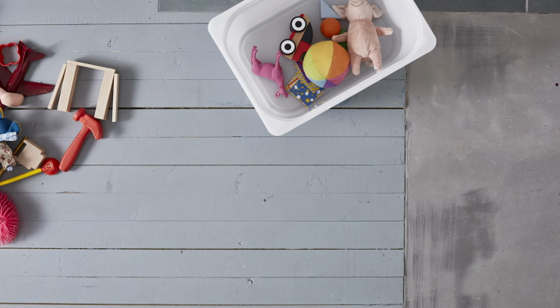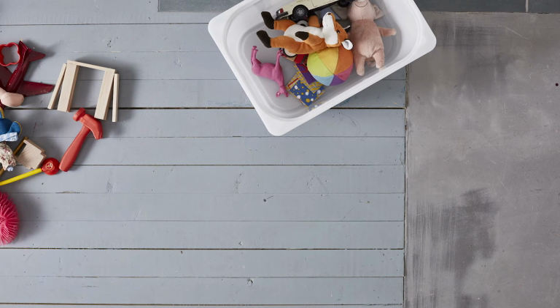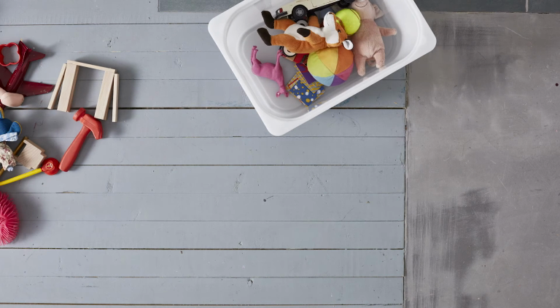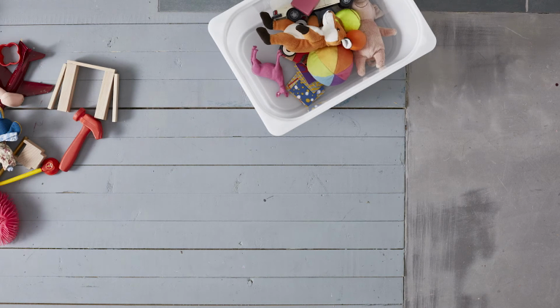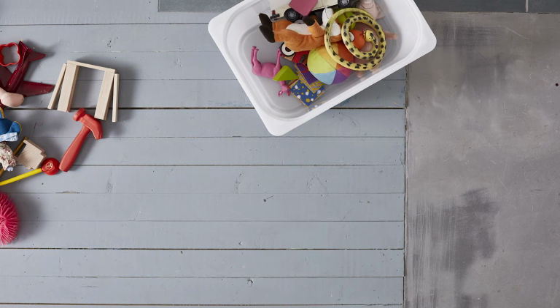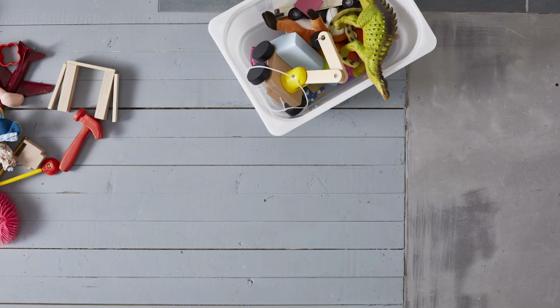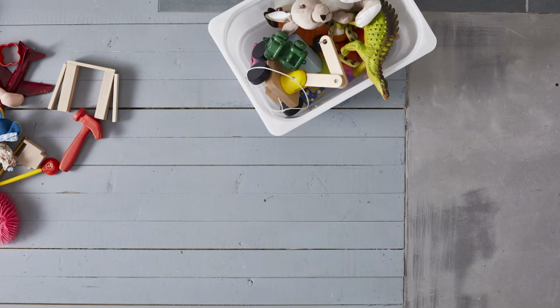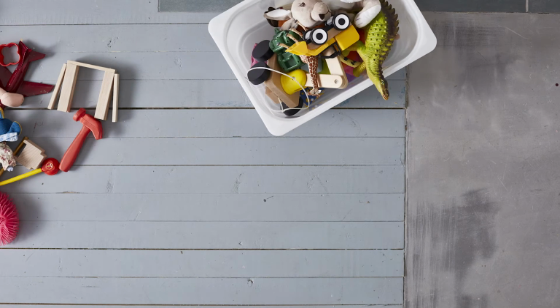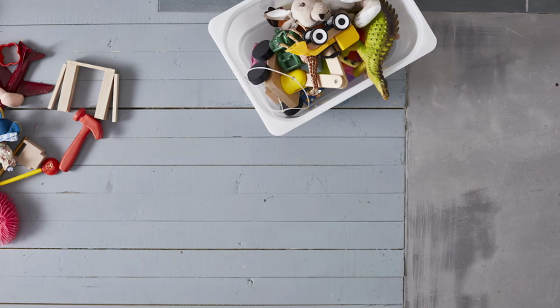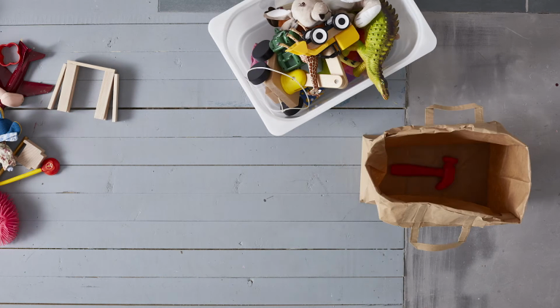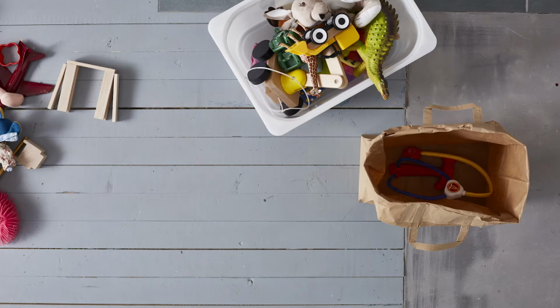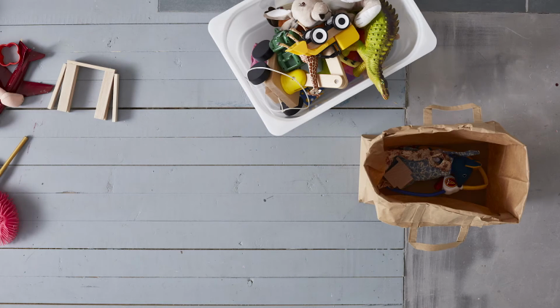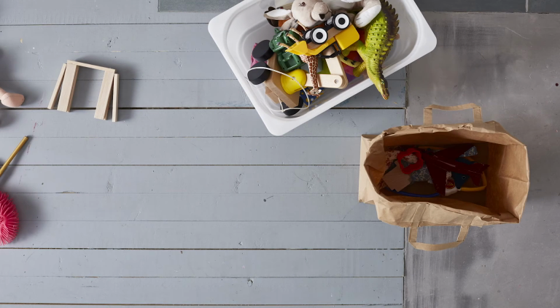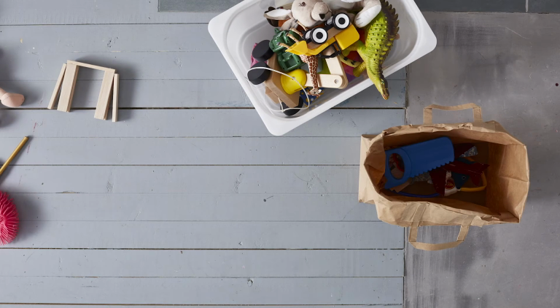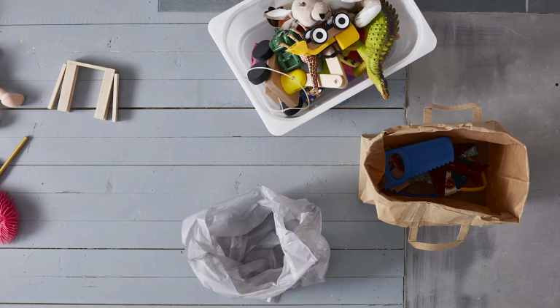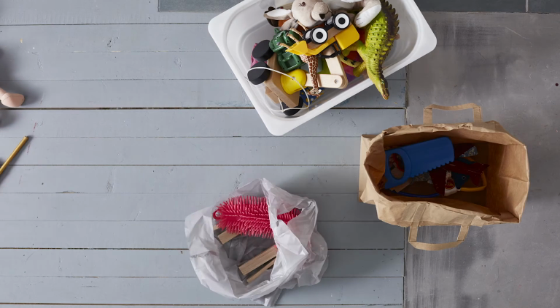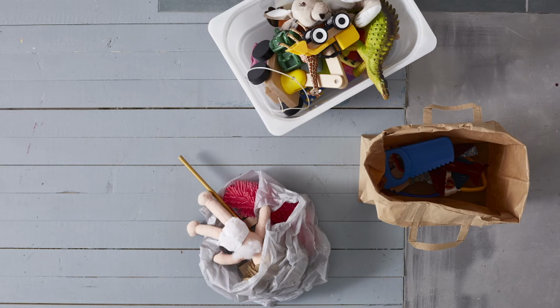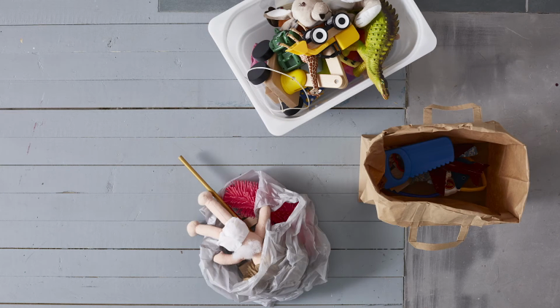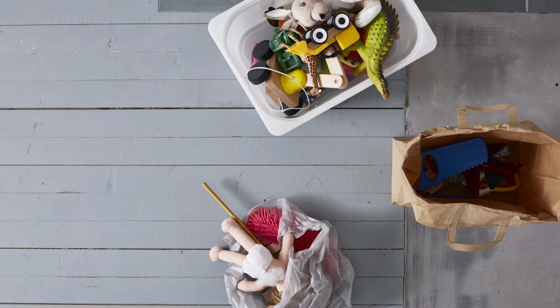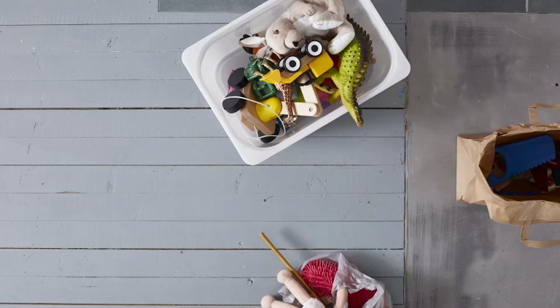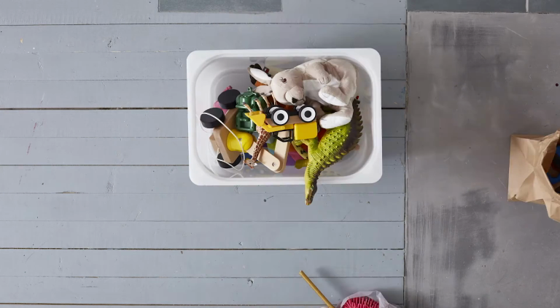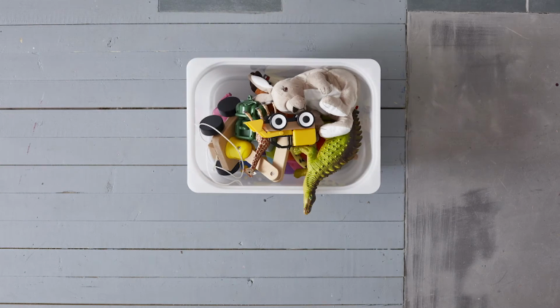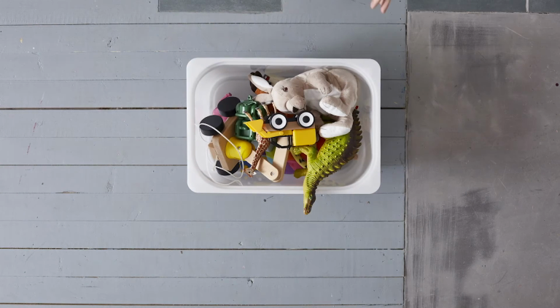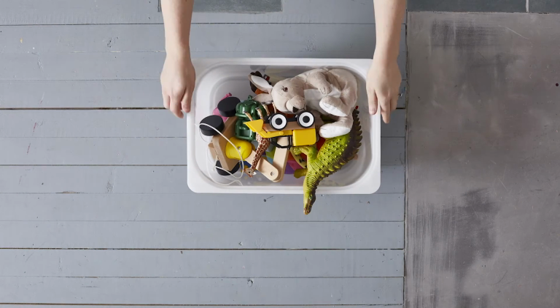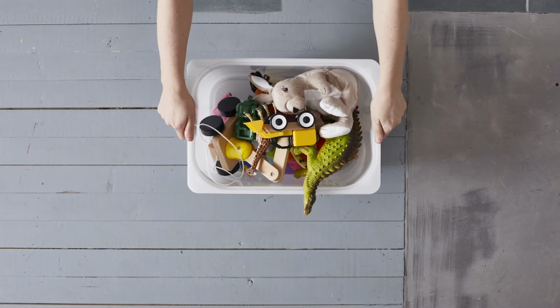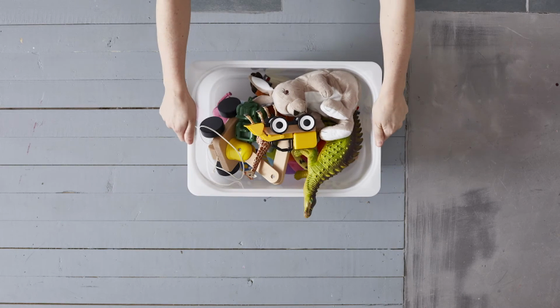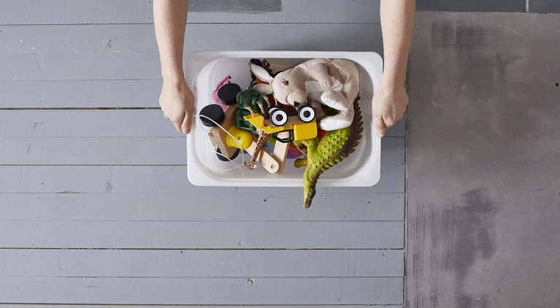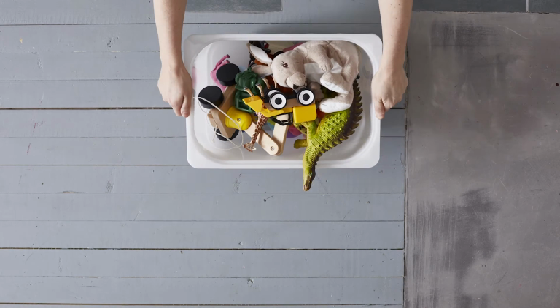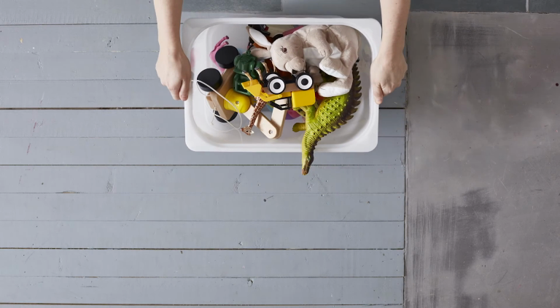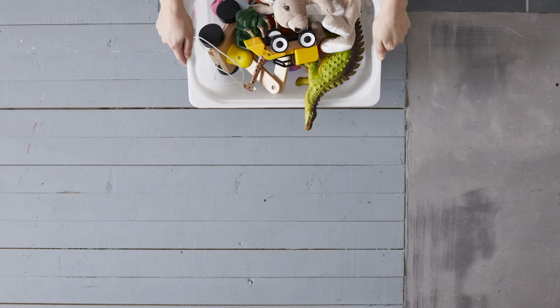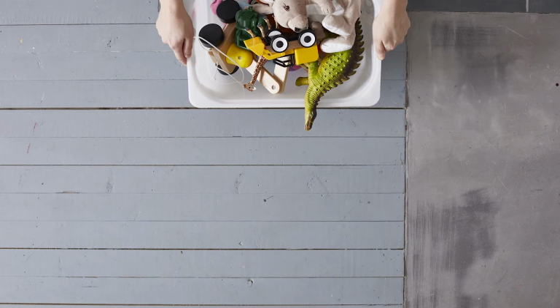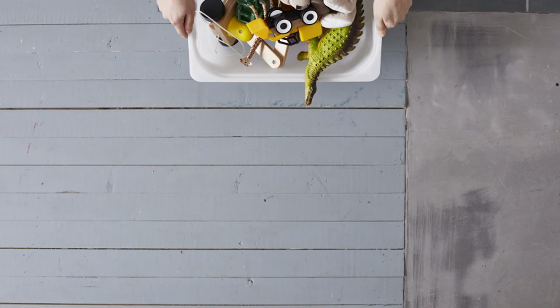The very first step is to sort out what you want to keep, what you can donate to people in need, and what you should throw out. Let the rest of the family join in — you might be surprised how much stuff kids are willing to let go of.